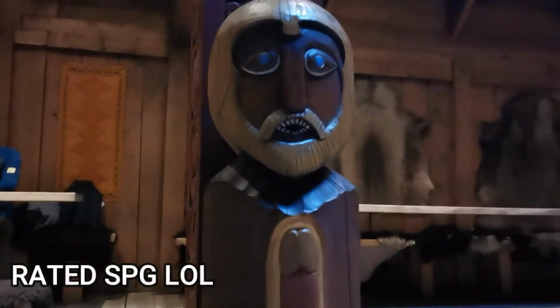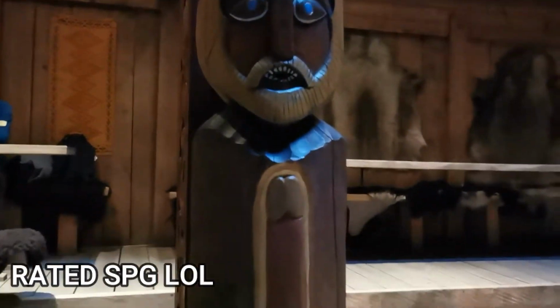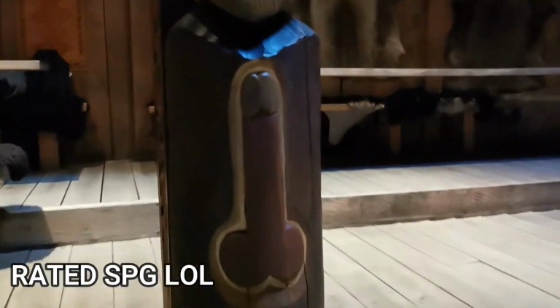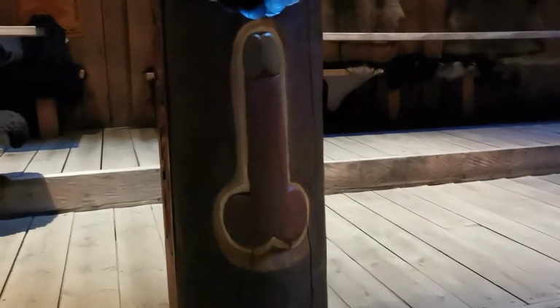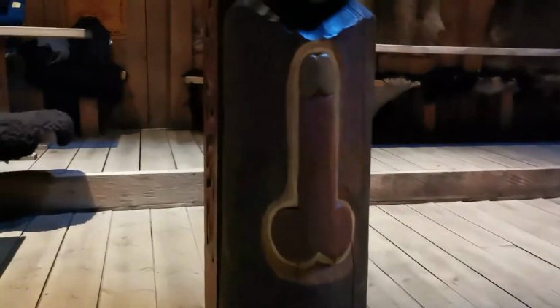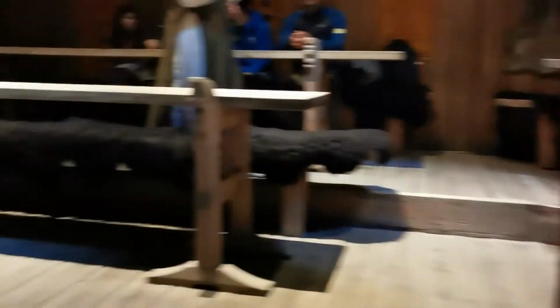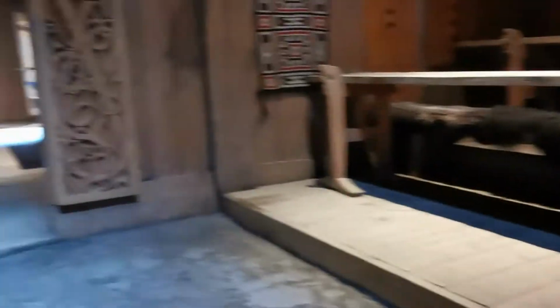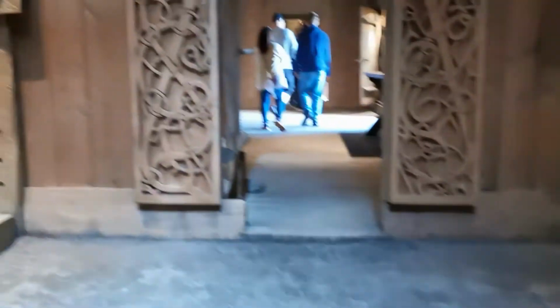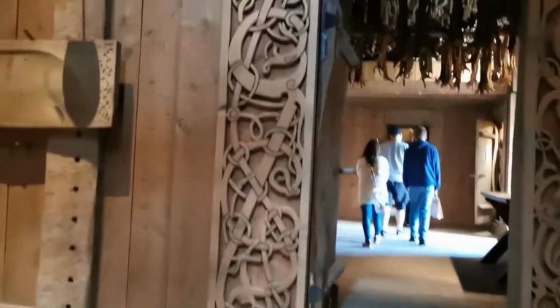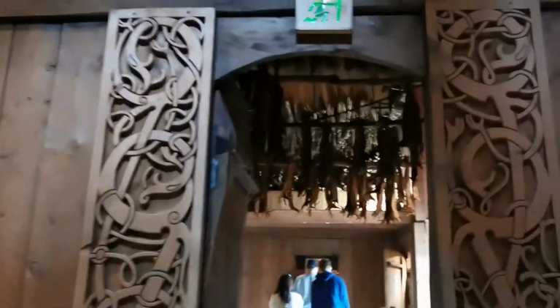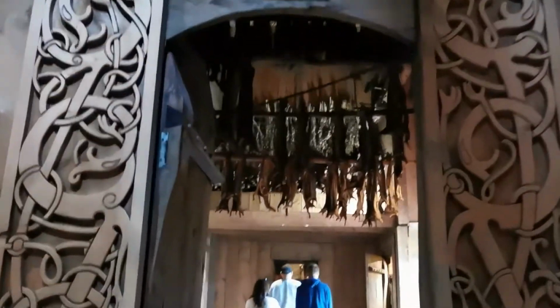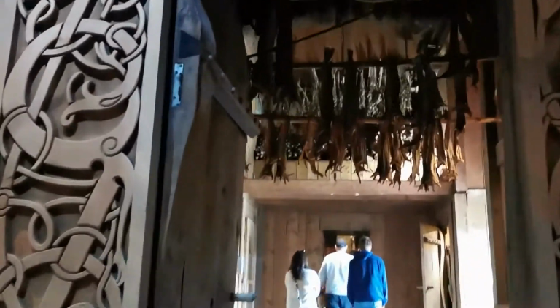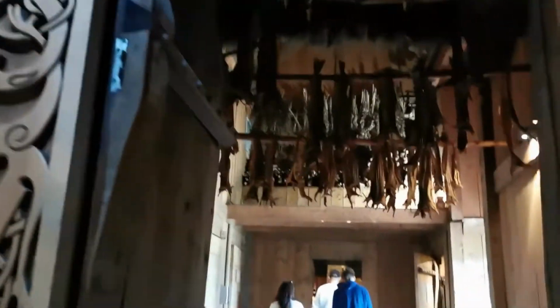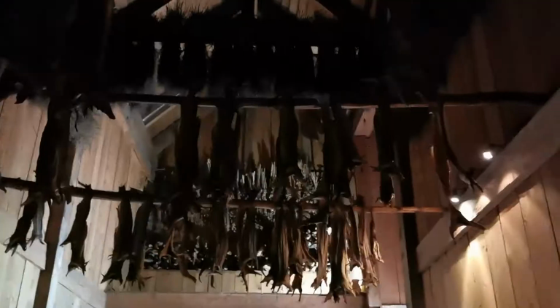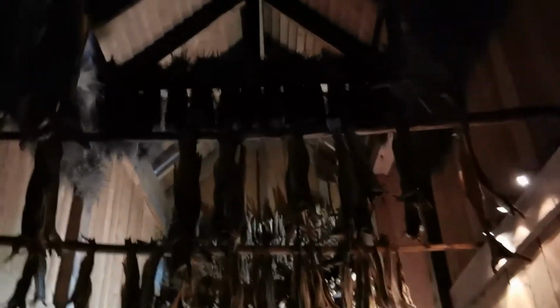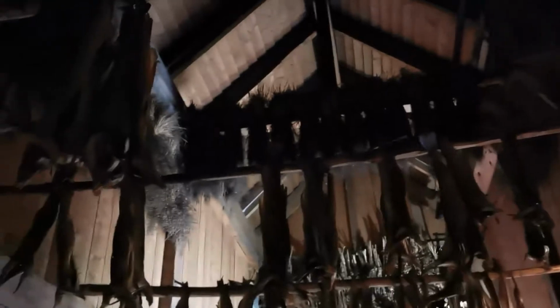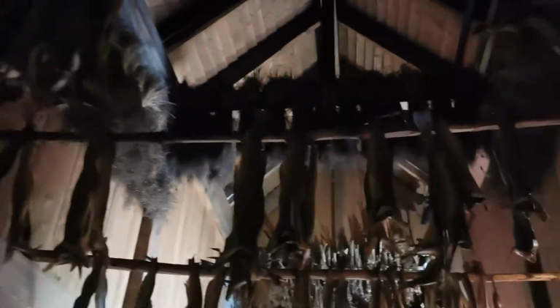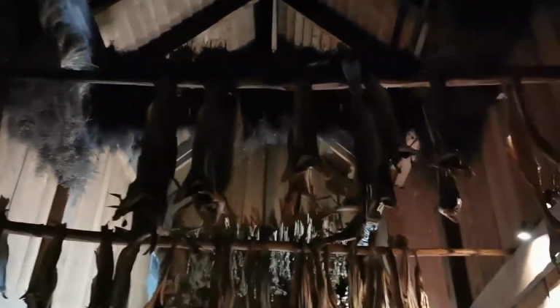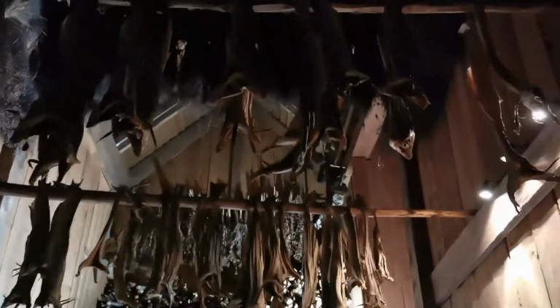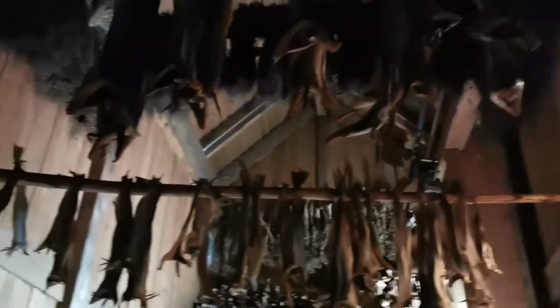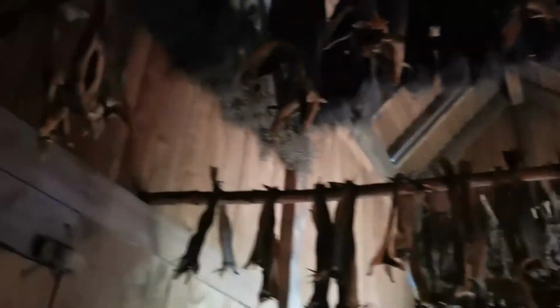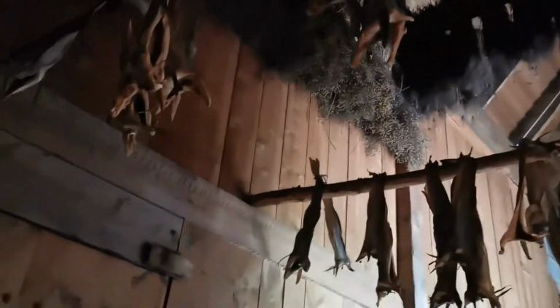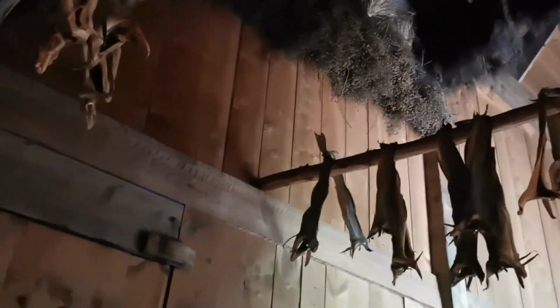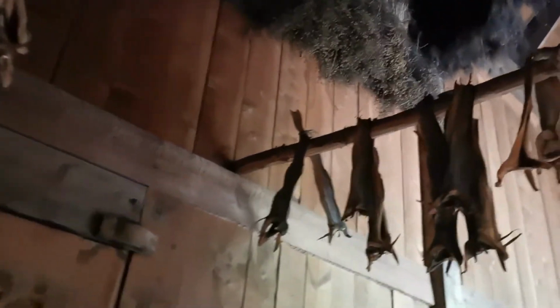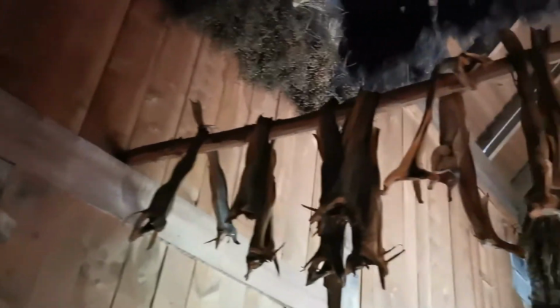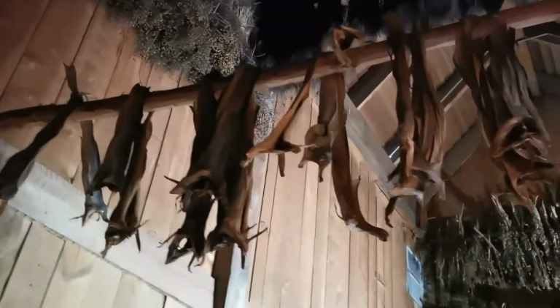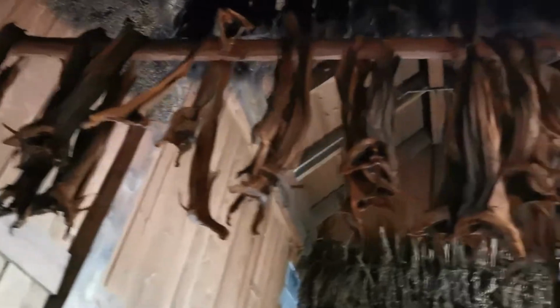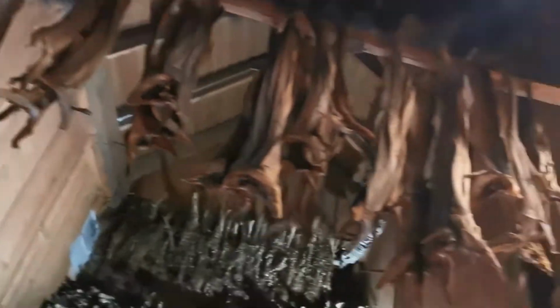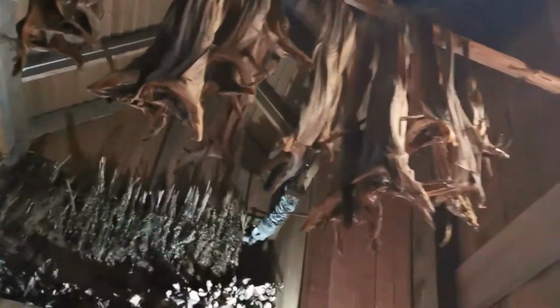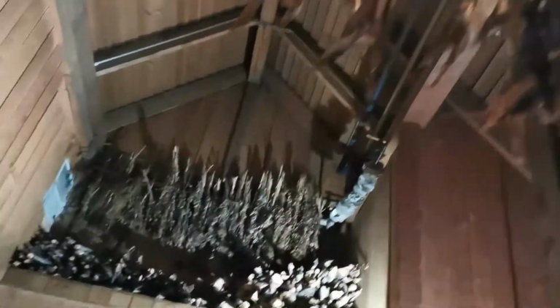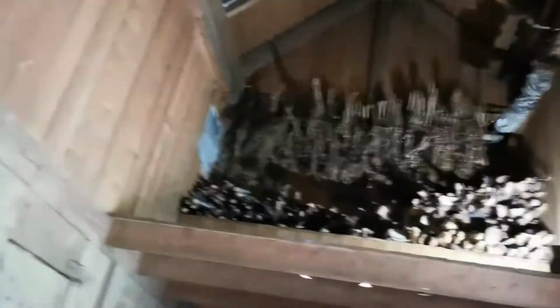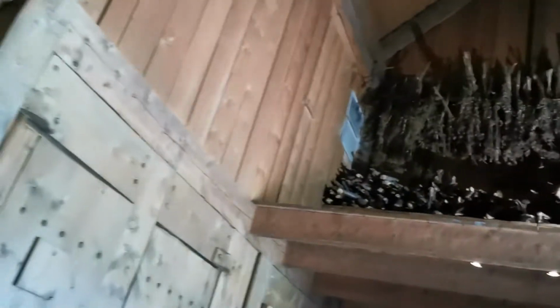Look at that cheese. What is this? Dried fish? Cod fish? Yeah, Norwegians like dried cod fish.